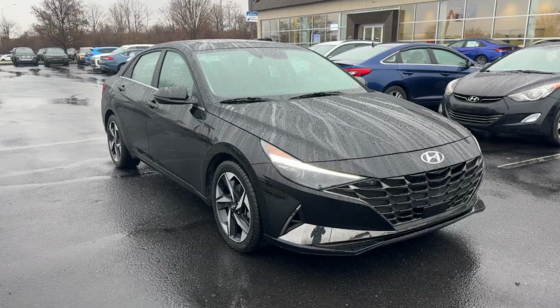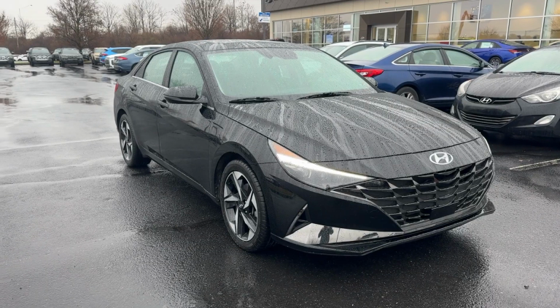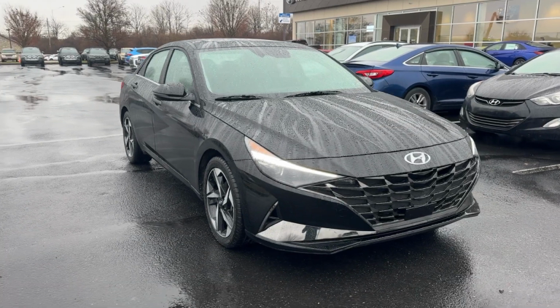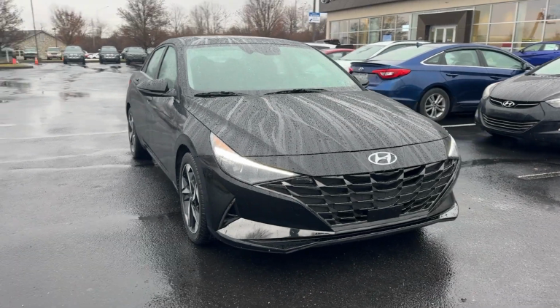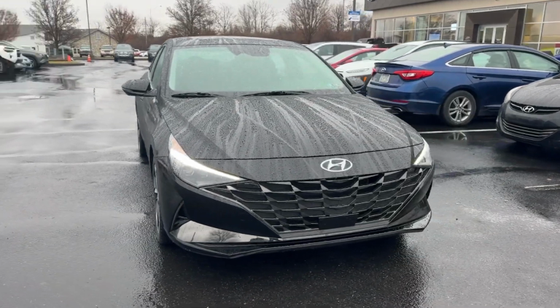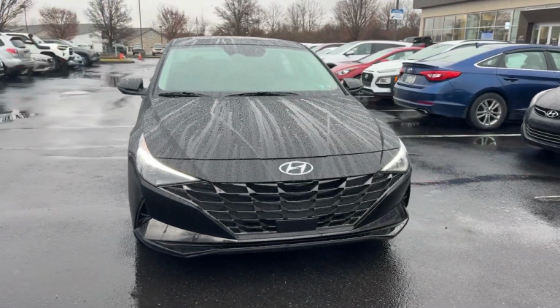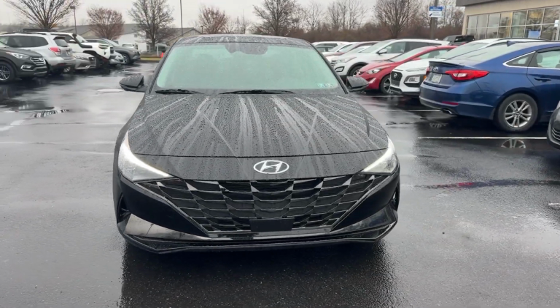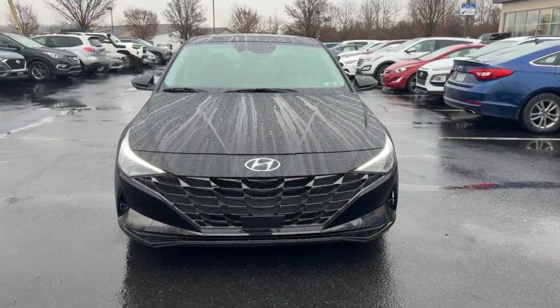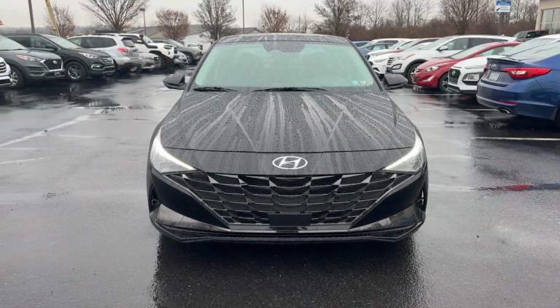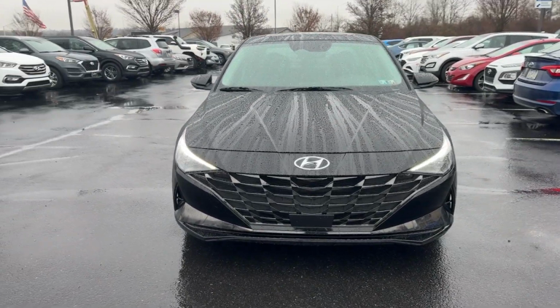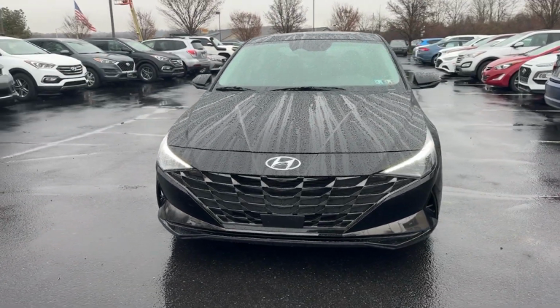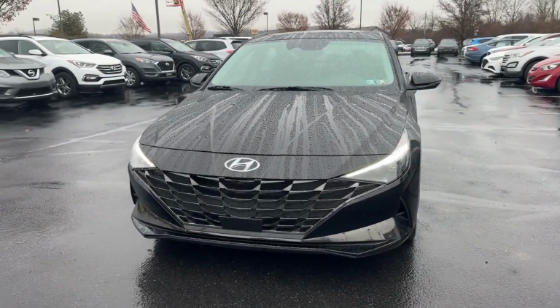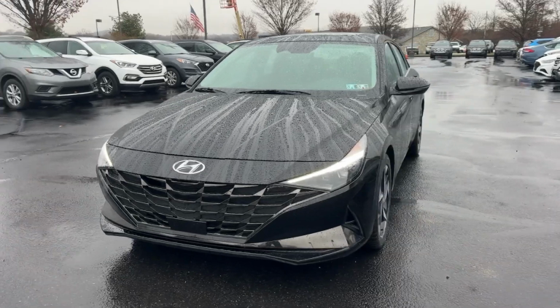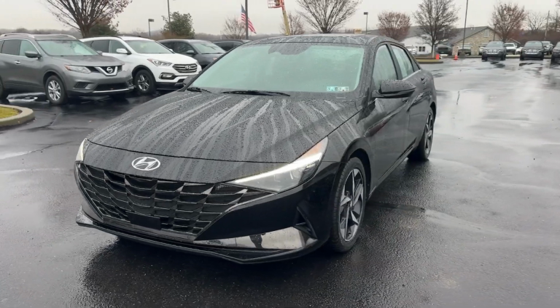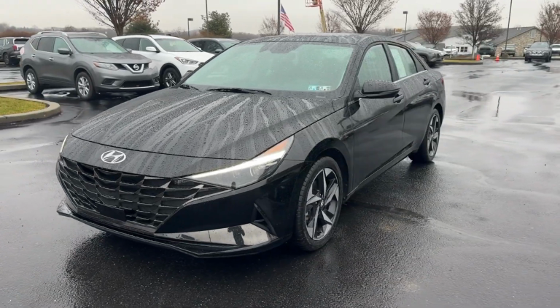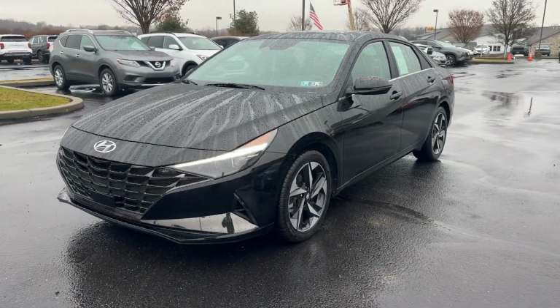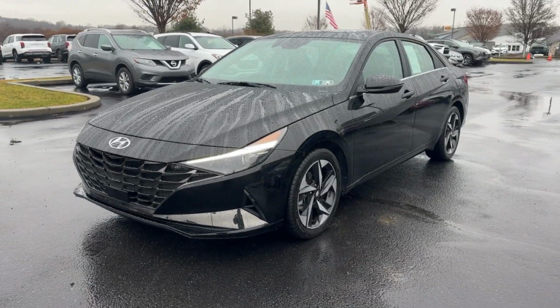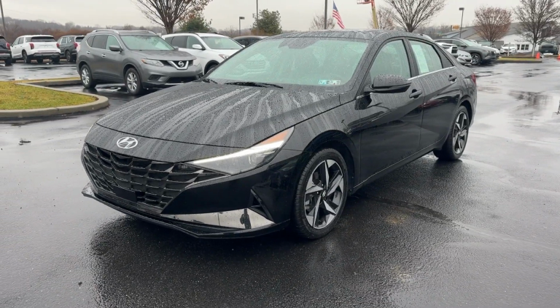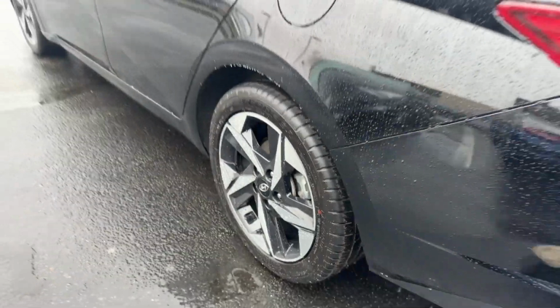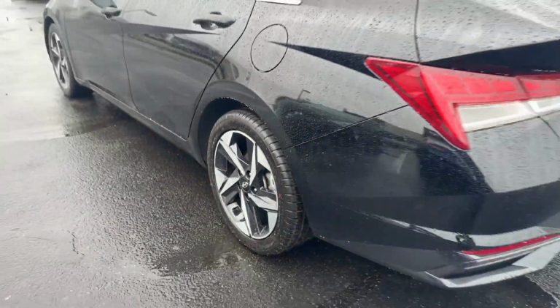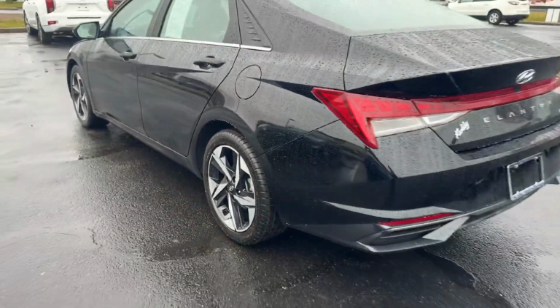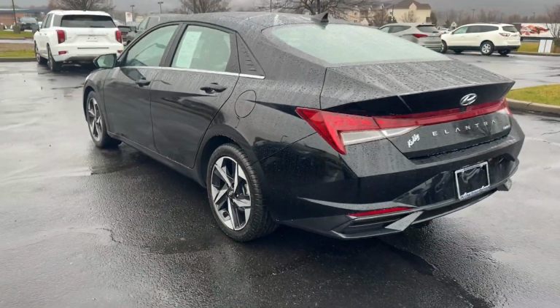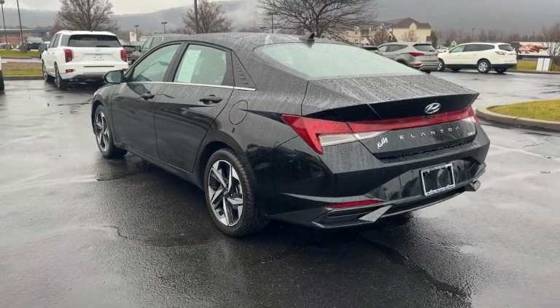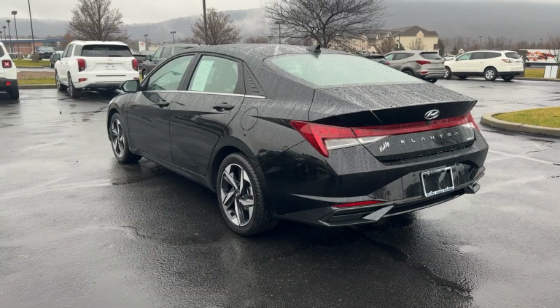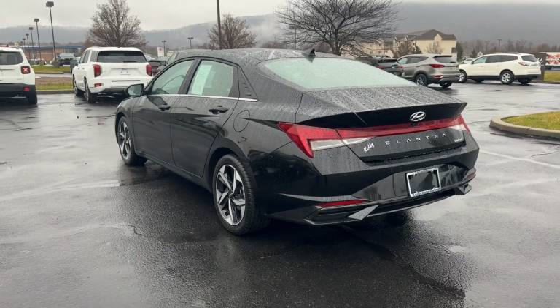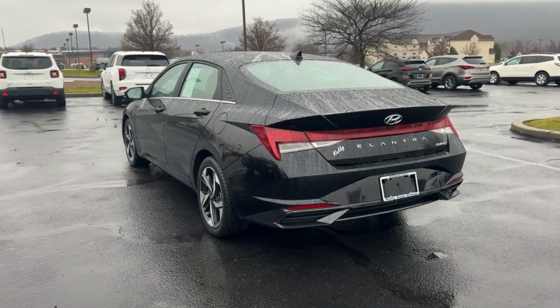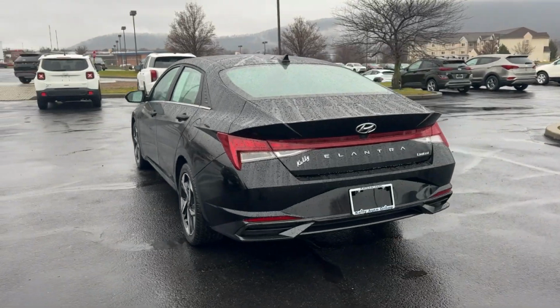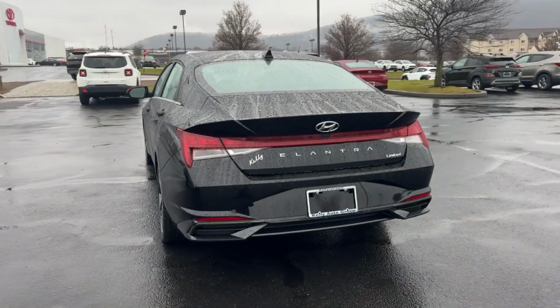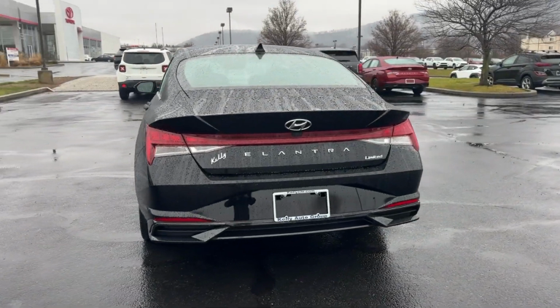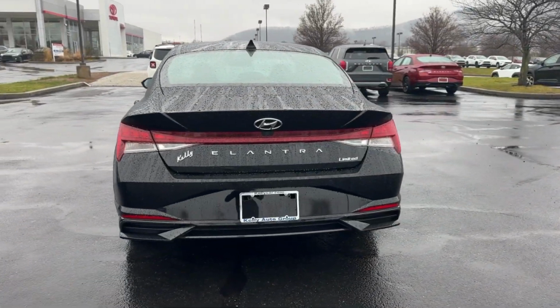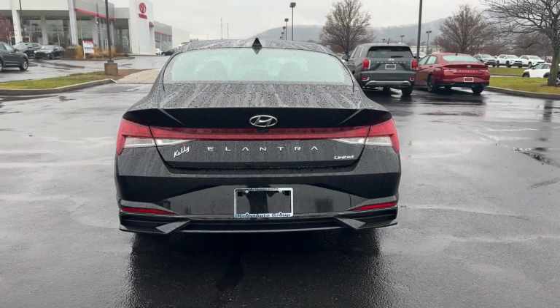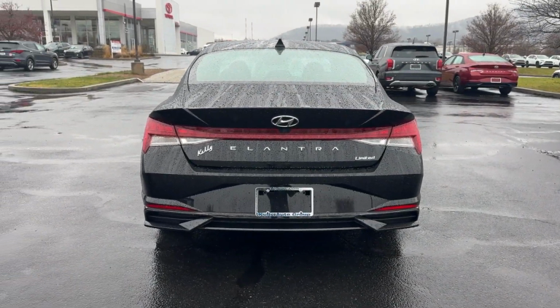Get acquainted with the 2023 Hyundai Elantra. This vehicle is an outstanding buy with fewer than 20,000 miles on the odometer. Make a fresh start every day in this modern, tech-savvy Elantra.